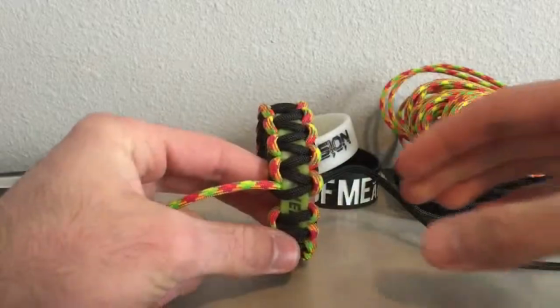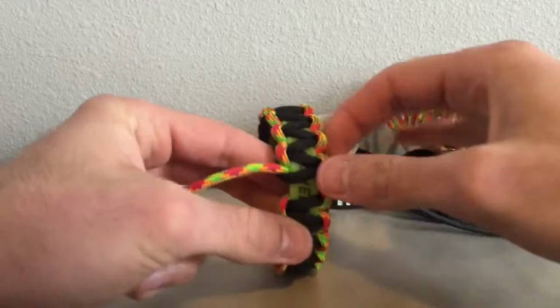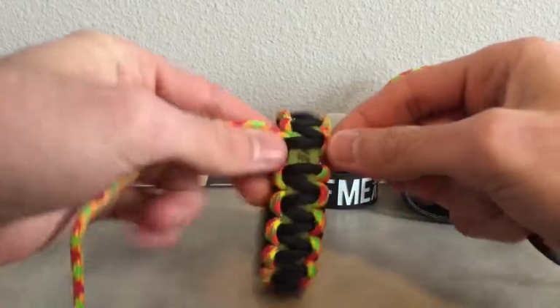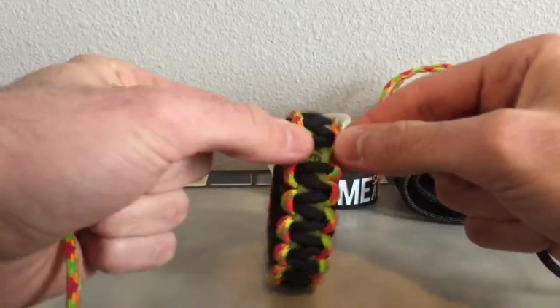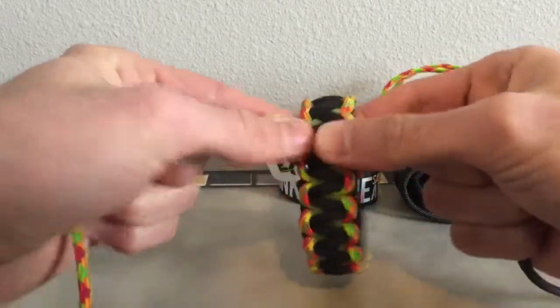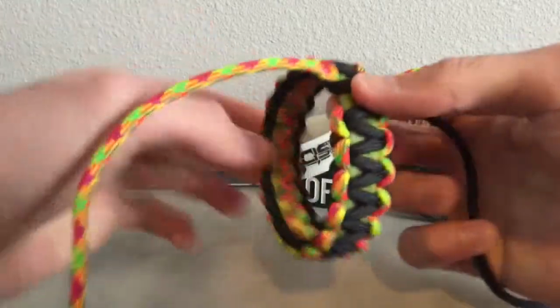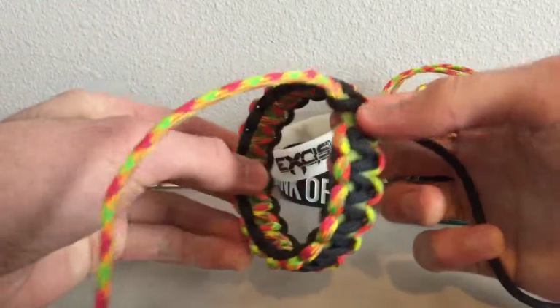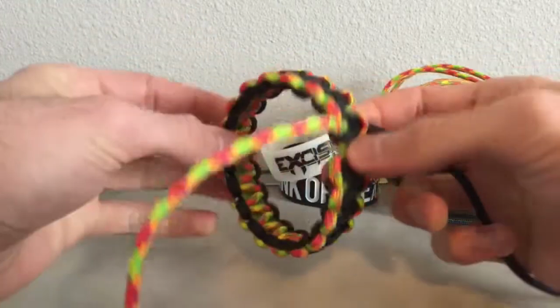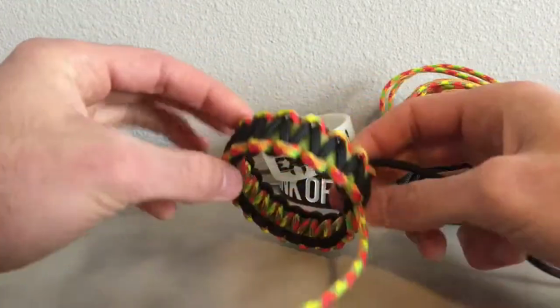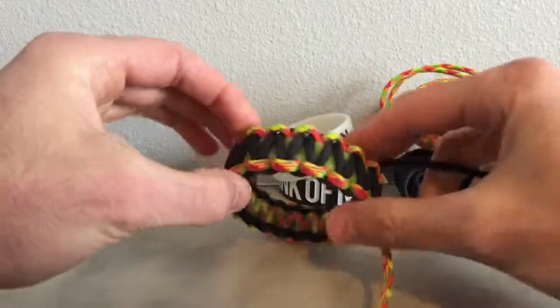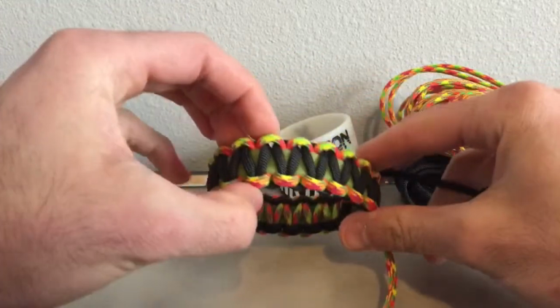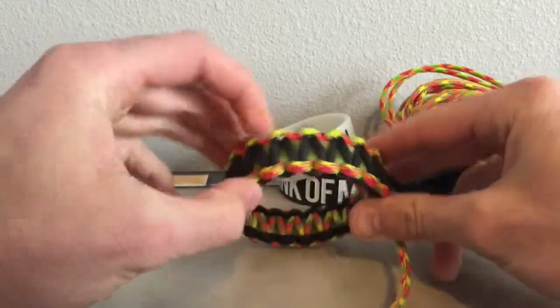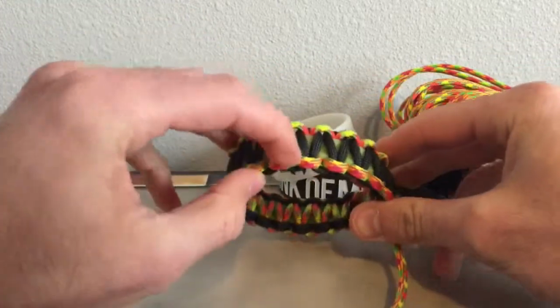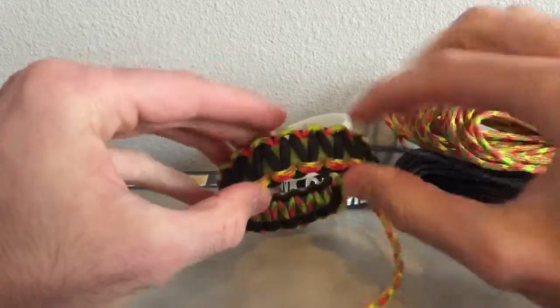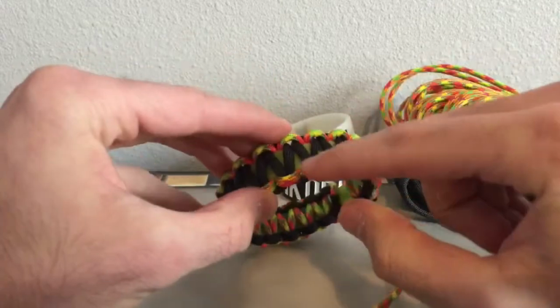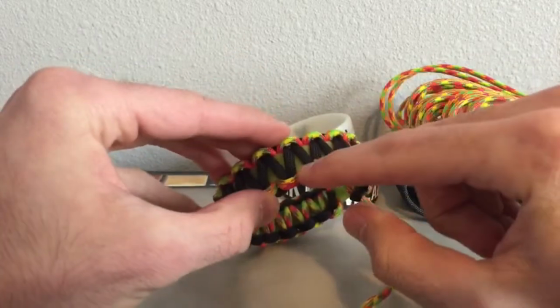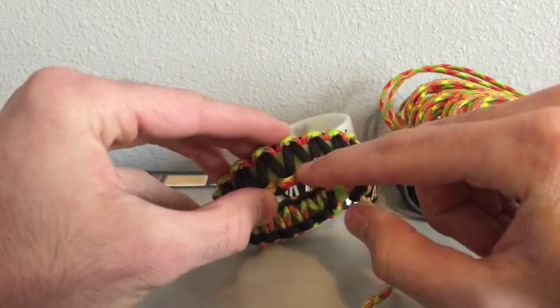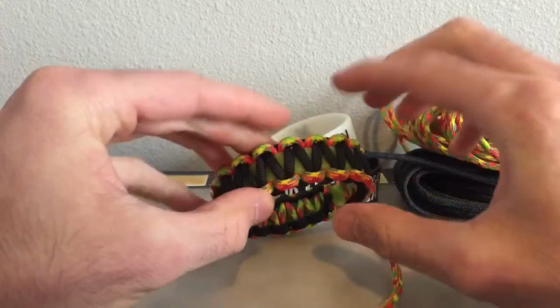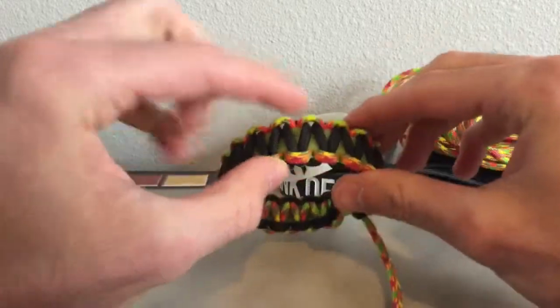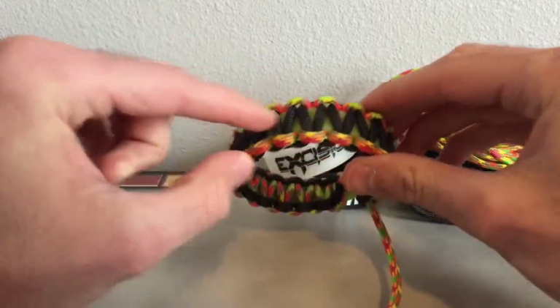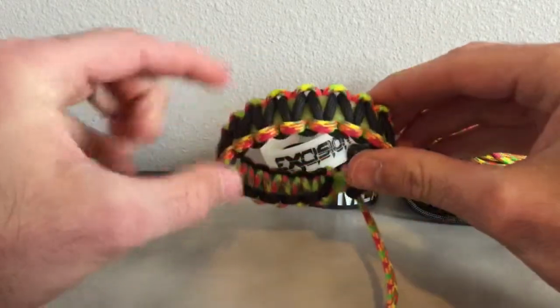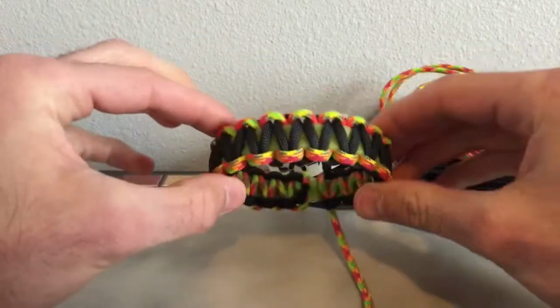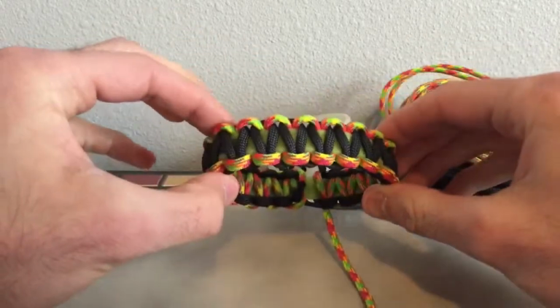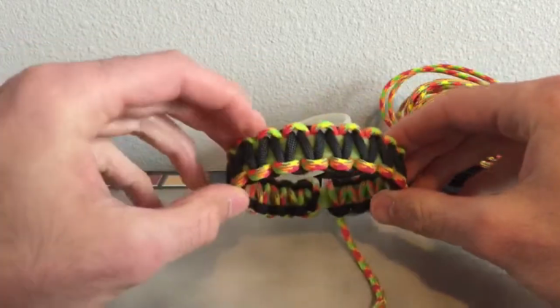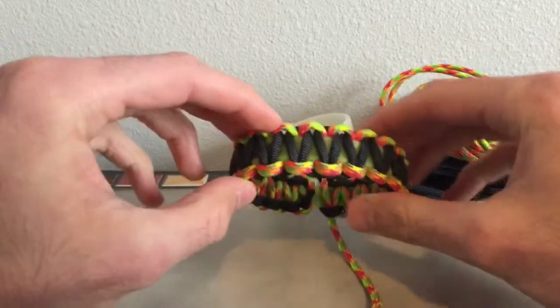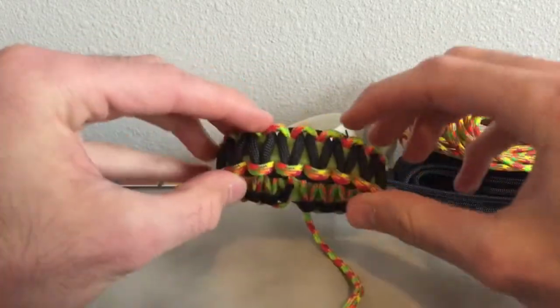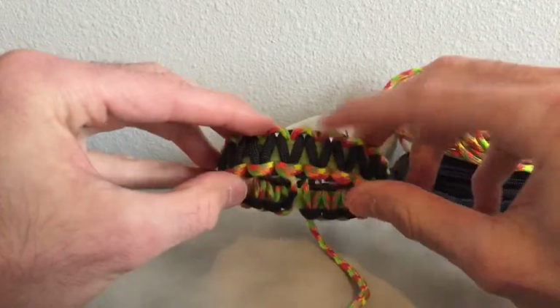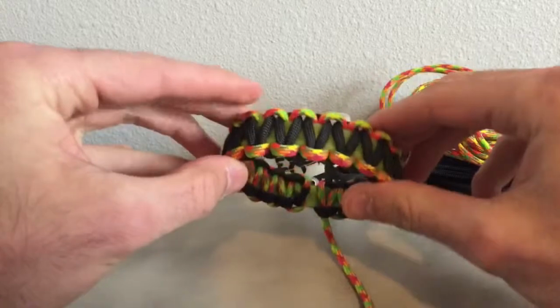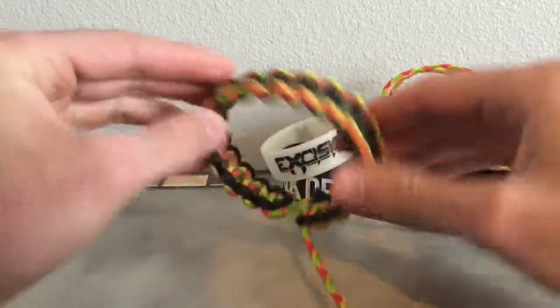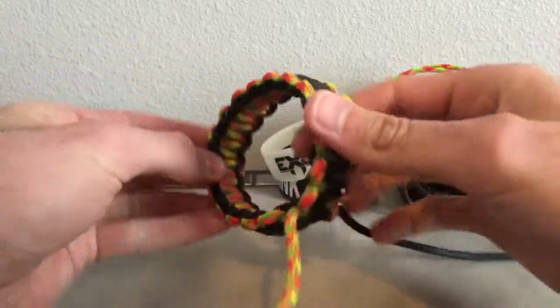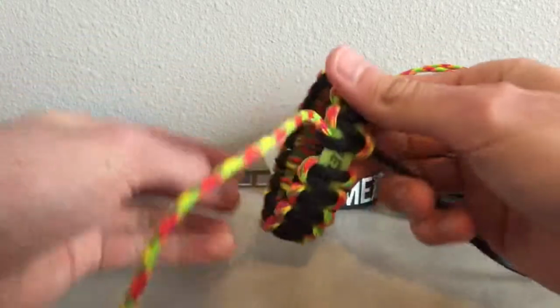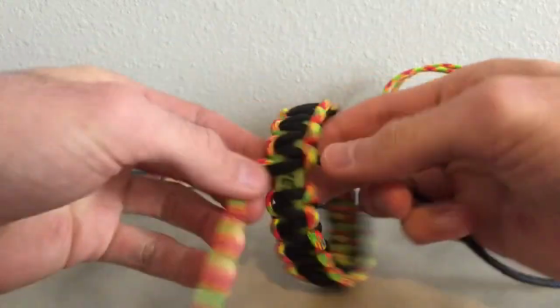Alright, I'm down at the end of this and it looks pretty cool. There are little green triangles throughout and it goes with the starburst. It looks pretty cool, I like it.